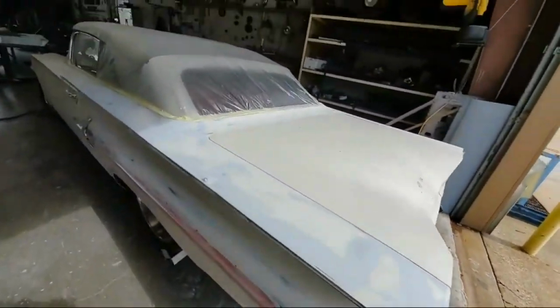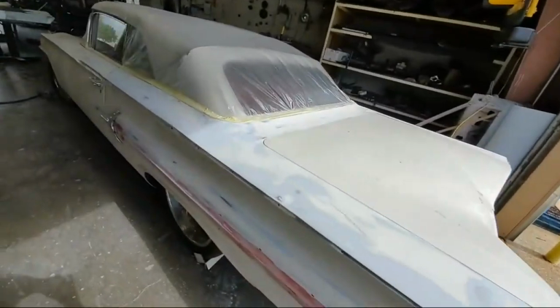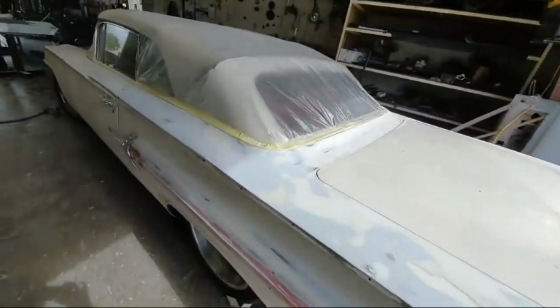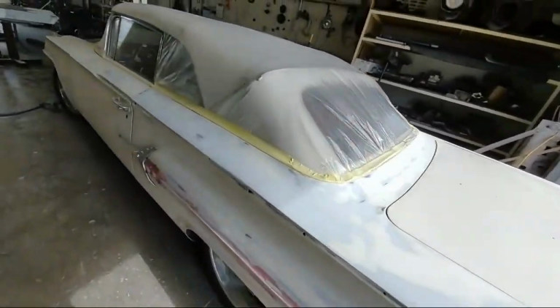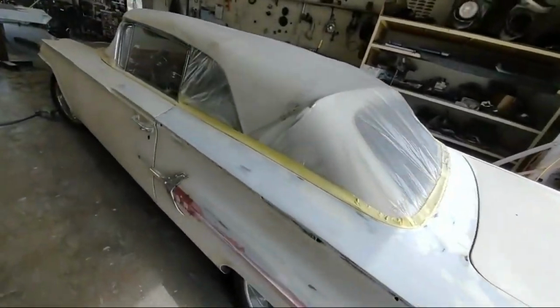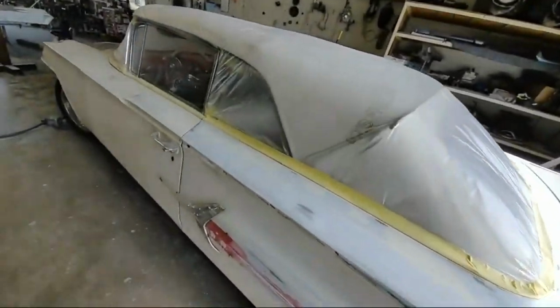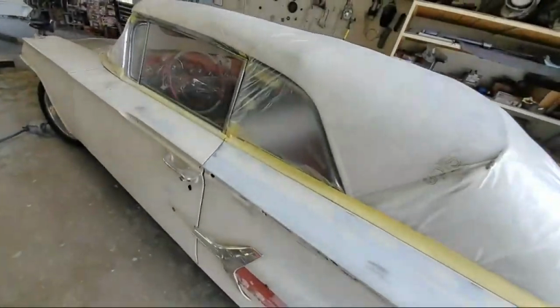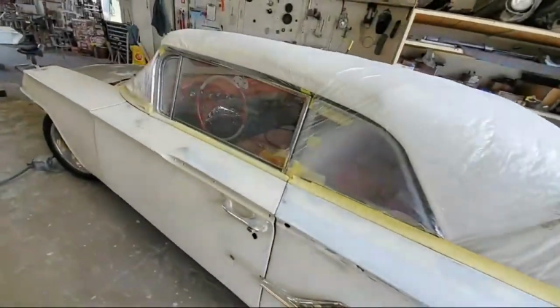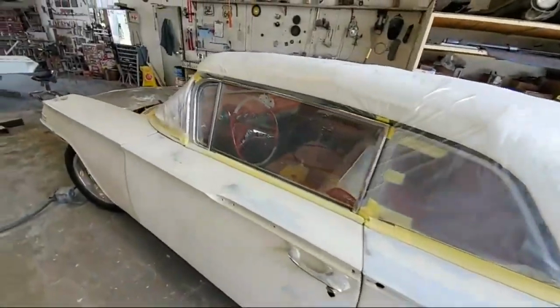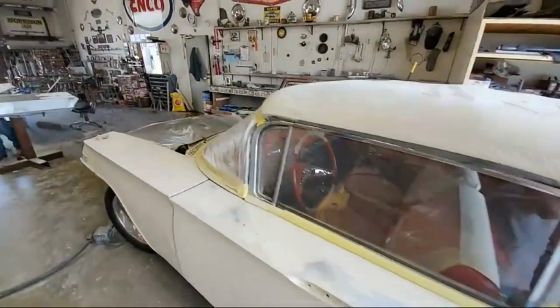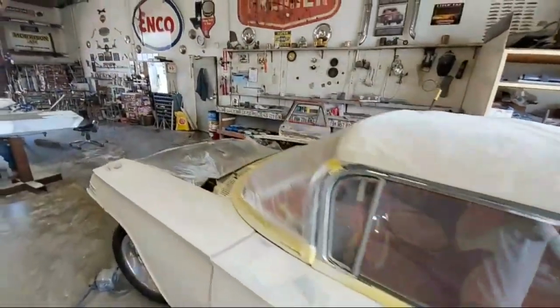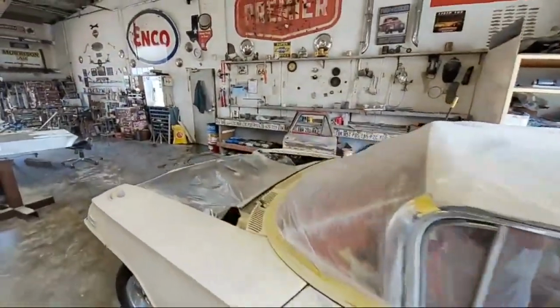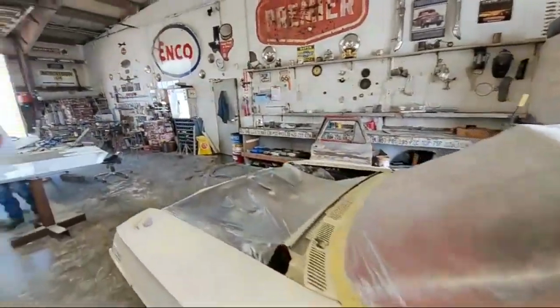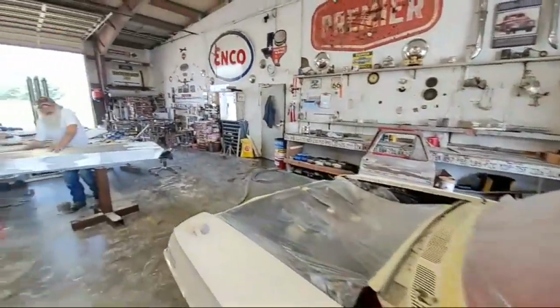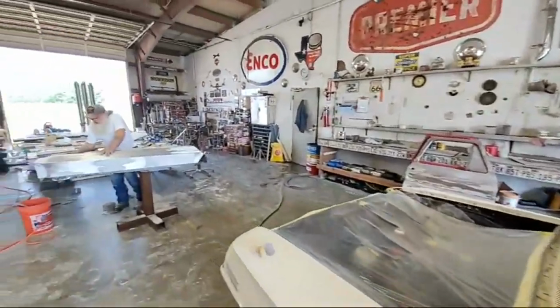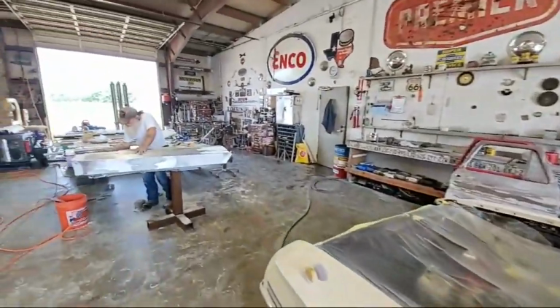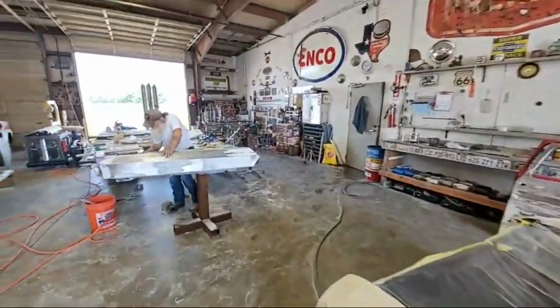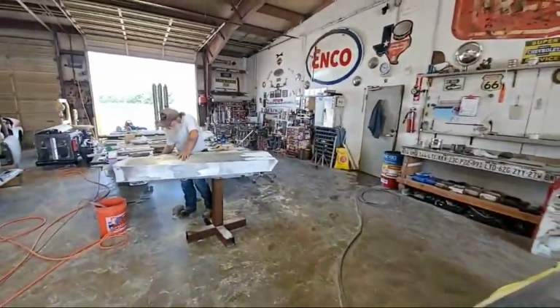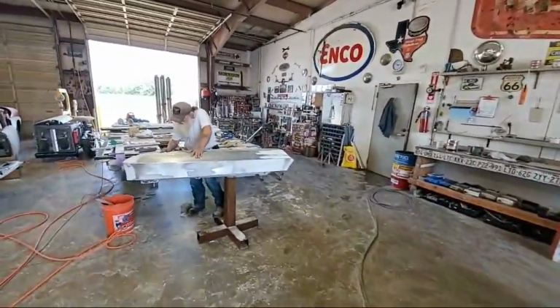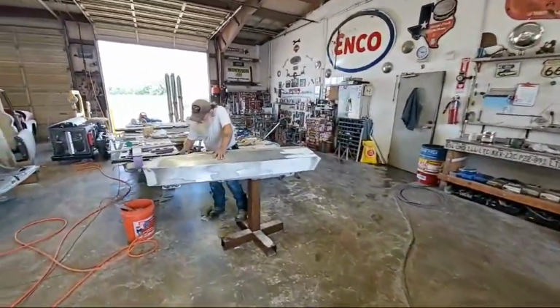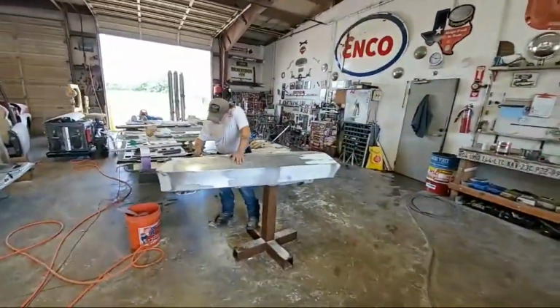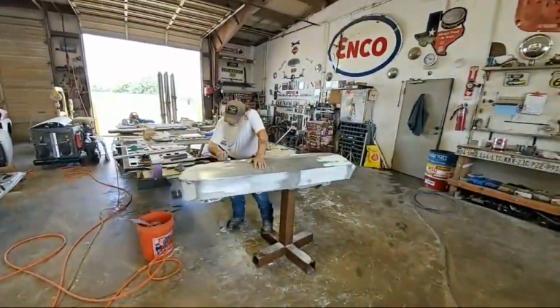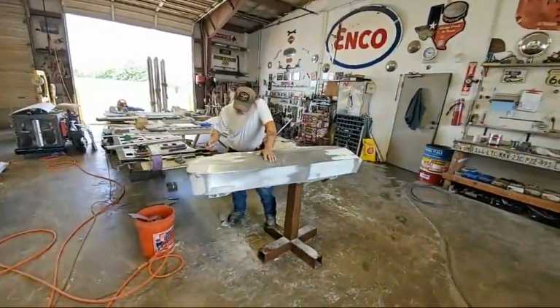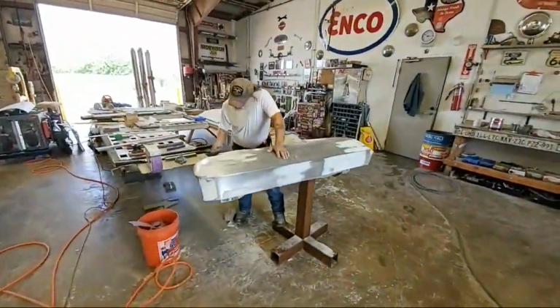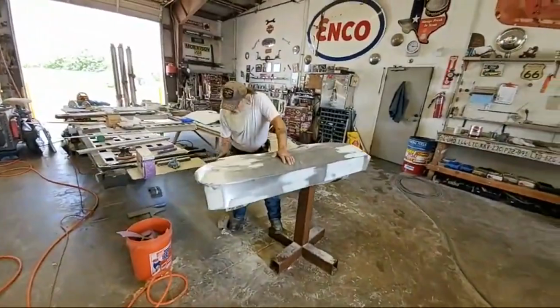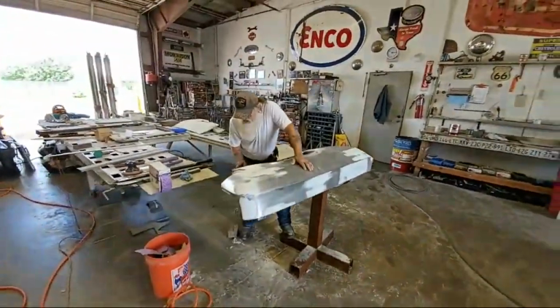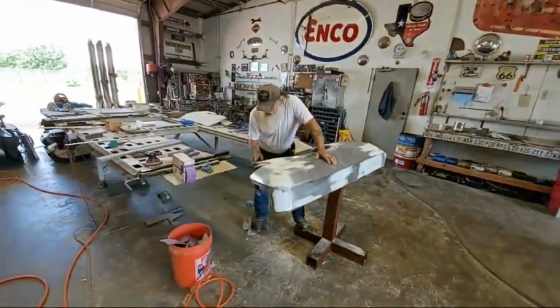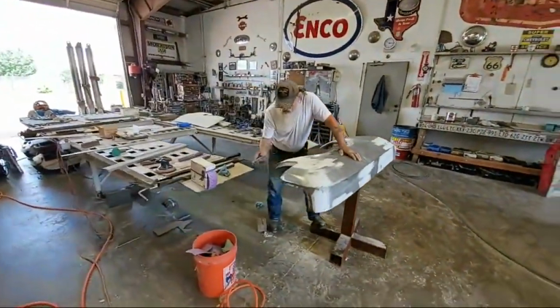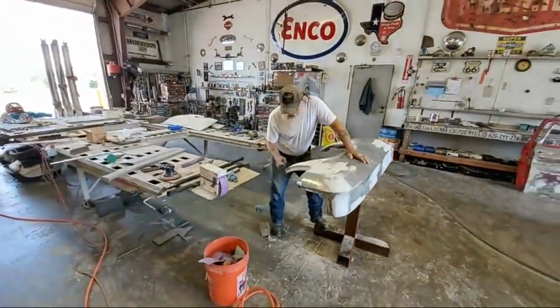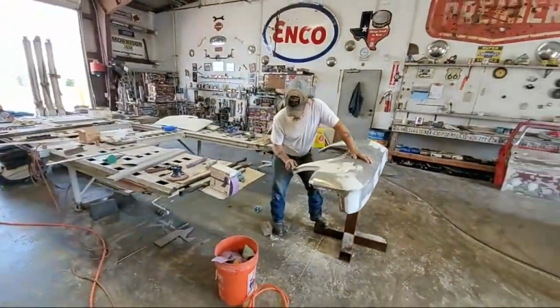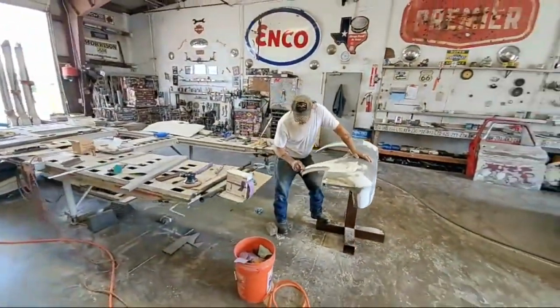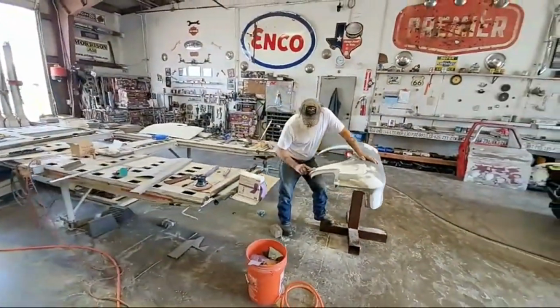Mr. Lonnie, how are you? I'm just doing a little tour of Josh's shop. Got master paint and body man Lonnie here. I don't want to mess up.